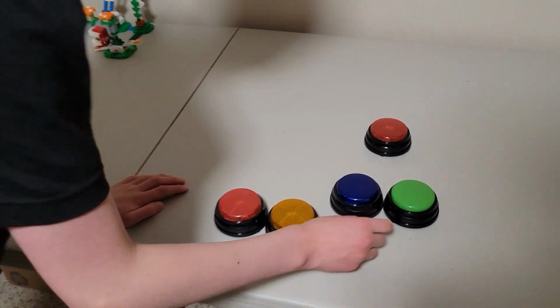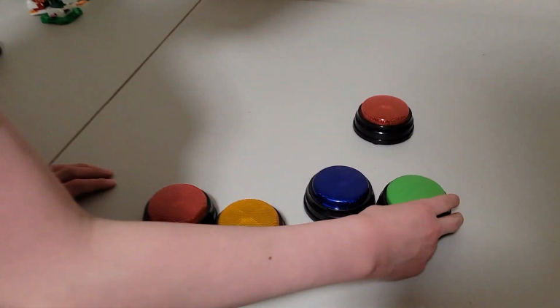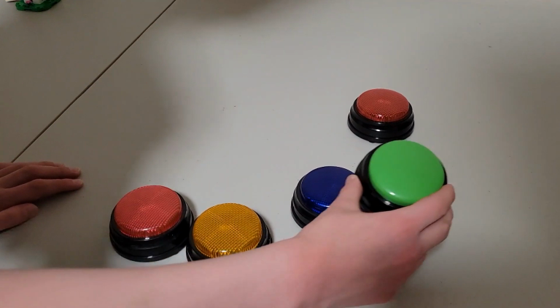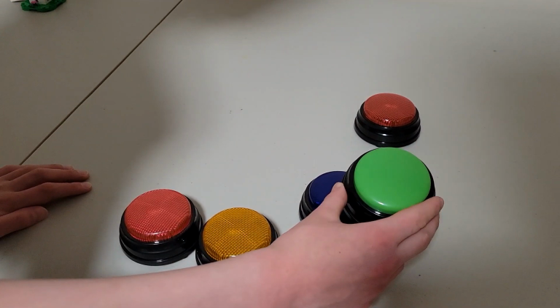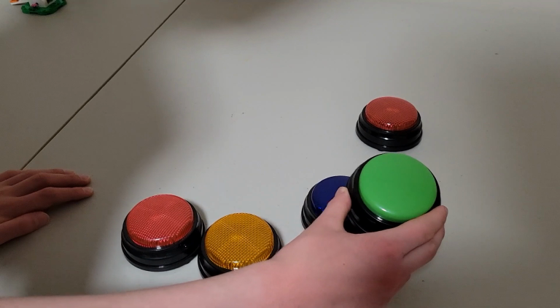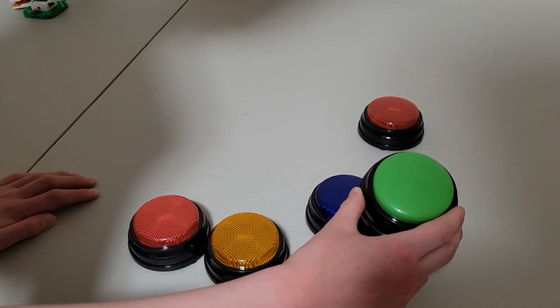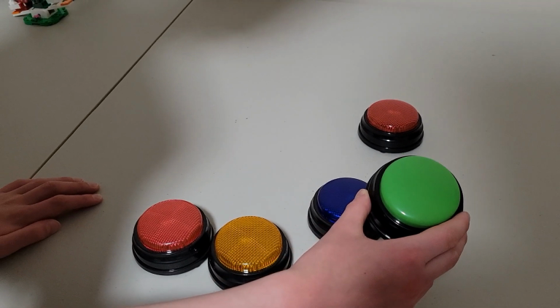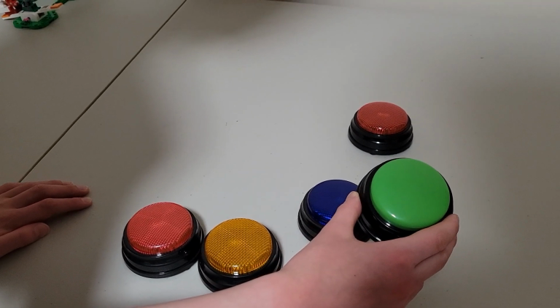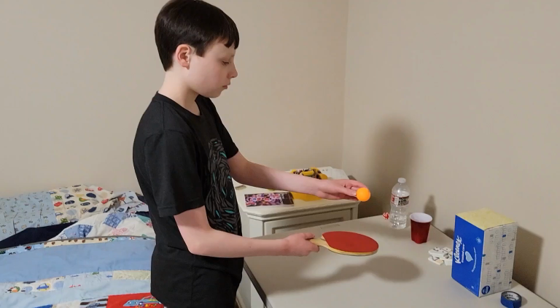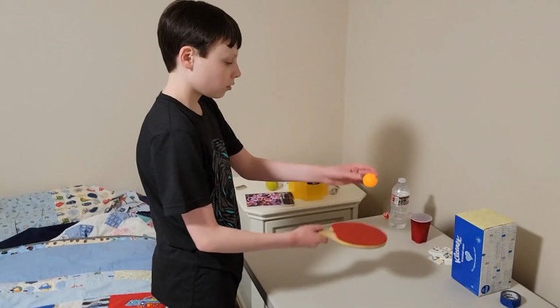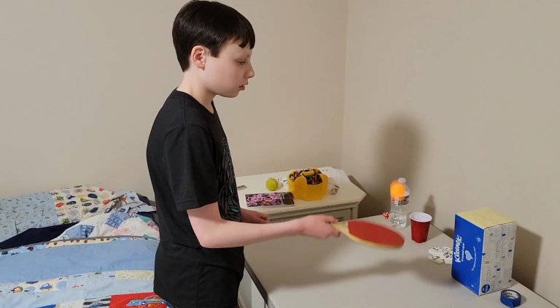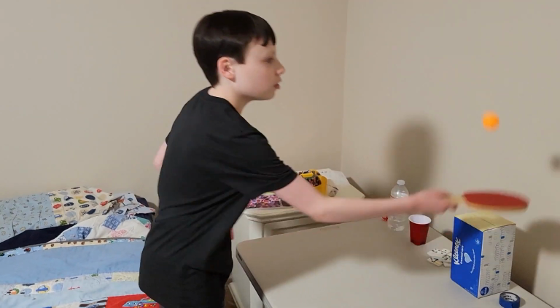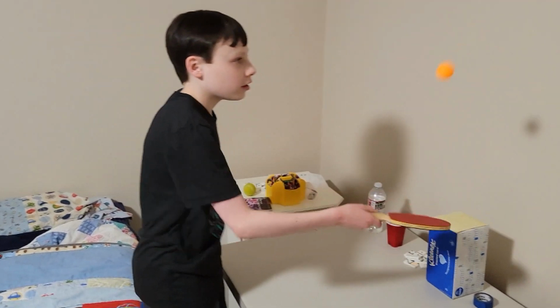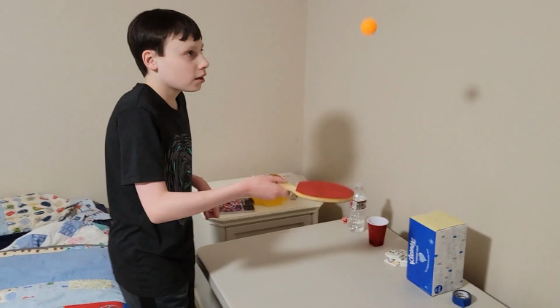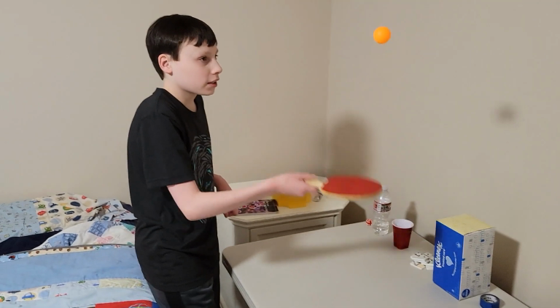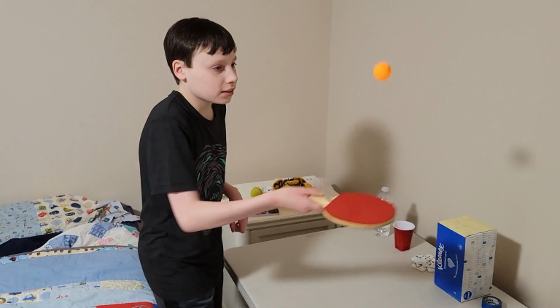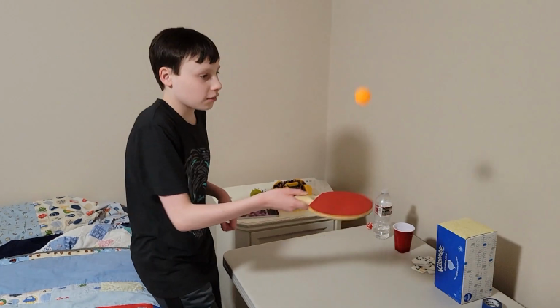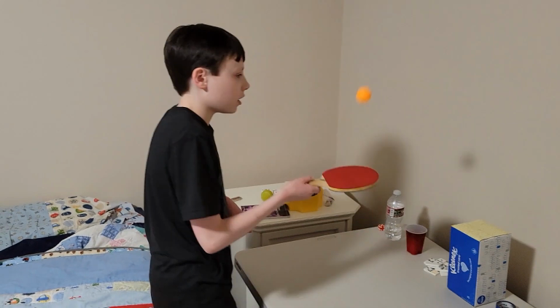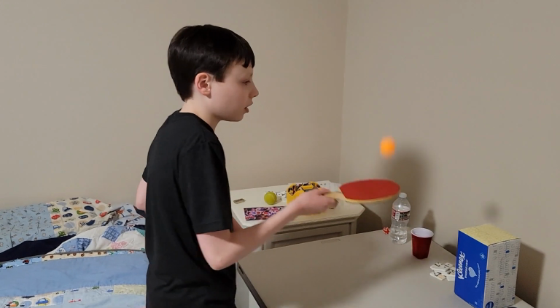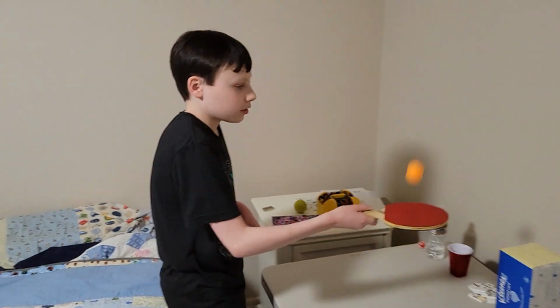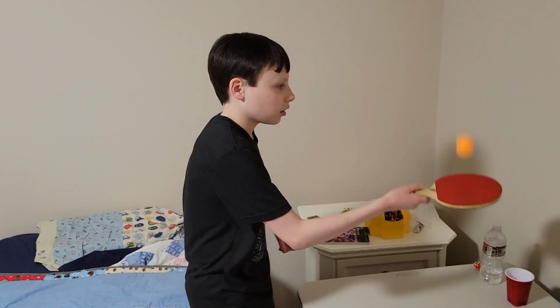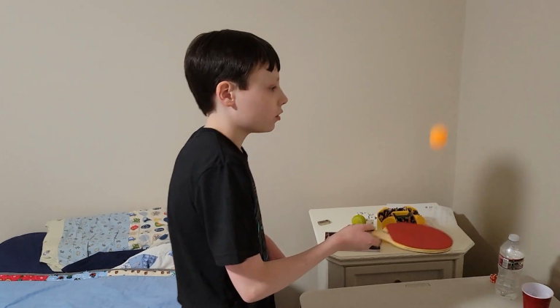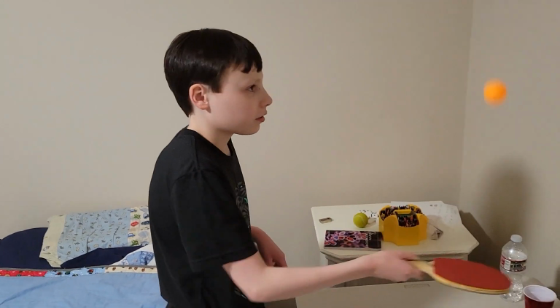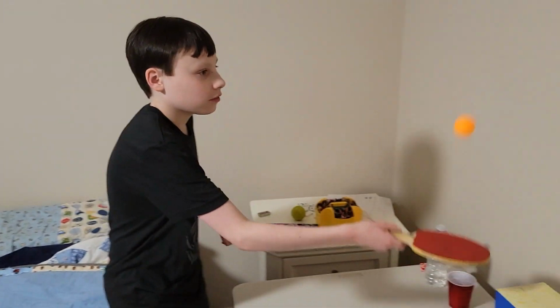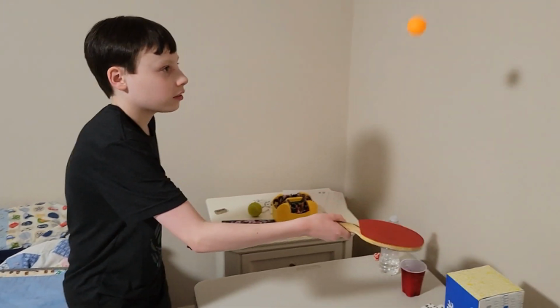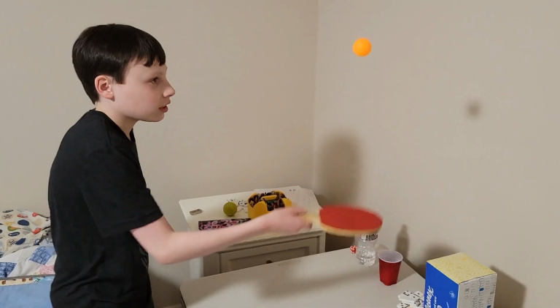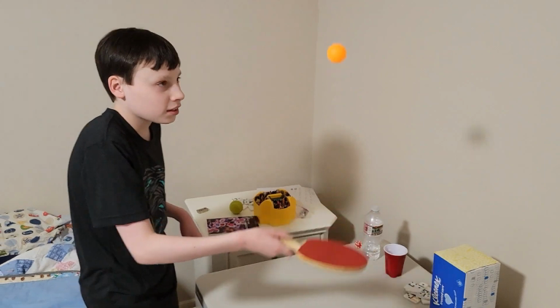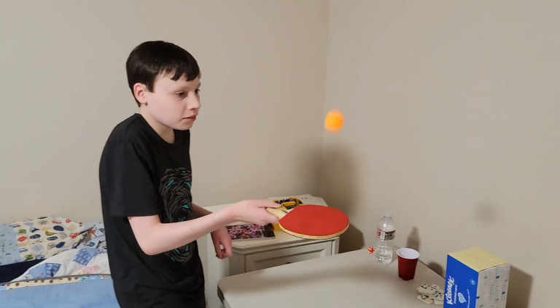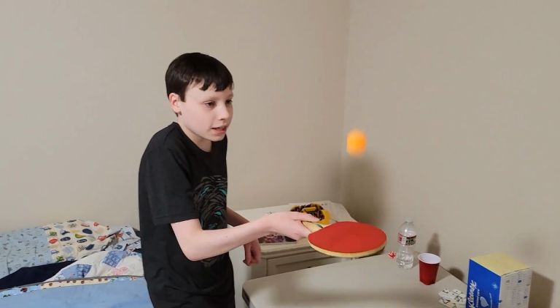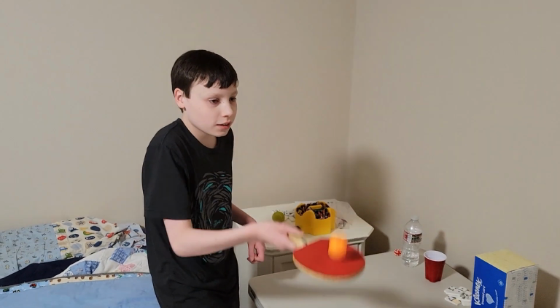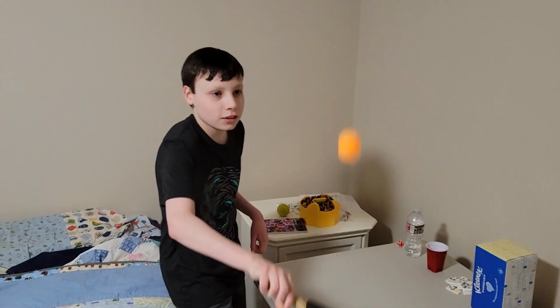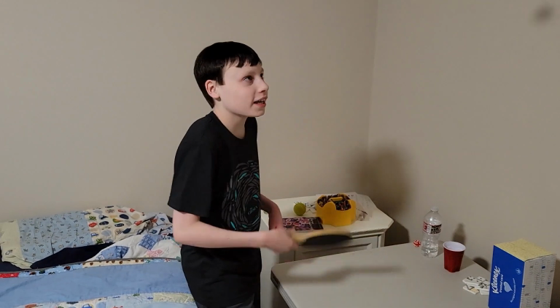Bounce a ping pong ball on a paddle 20 times in a row. 1, 2, 3, 4, 5, 6, 7, 8, 9, 10, 11, 12, 13, 14, 15, 16, 17, 18, 19, 20.